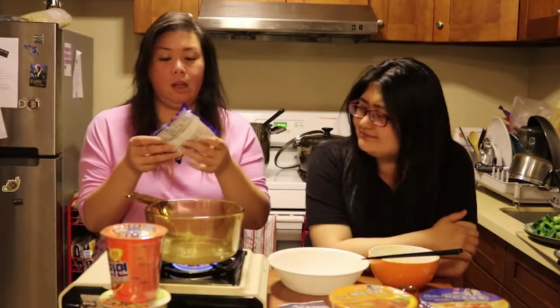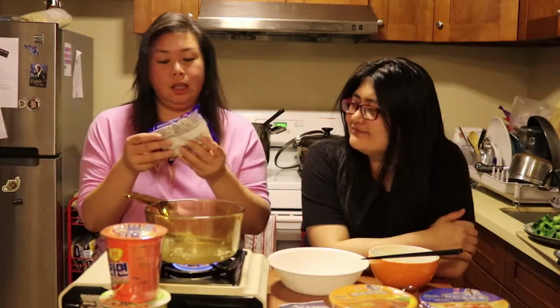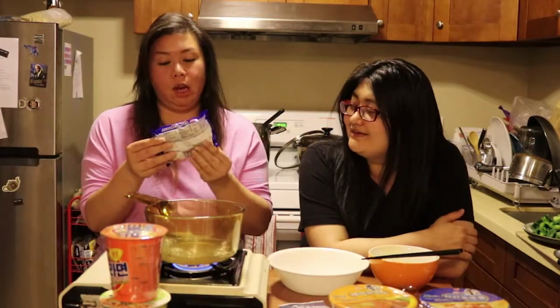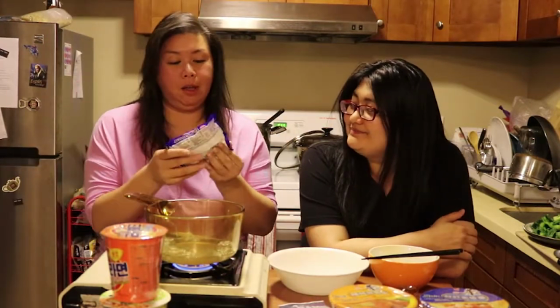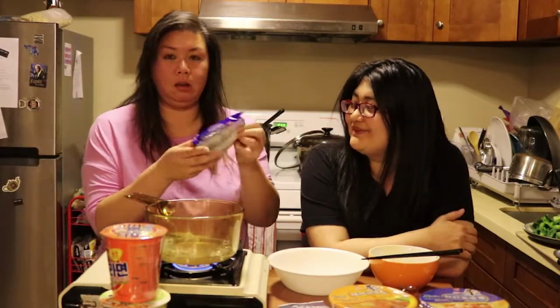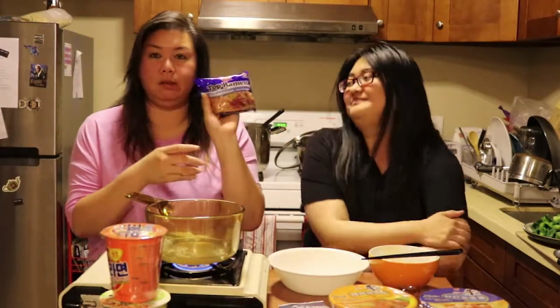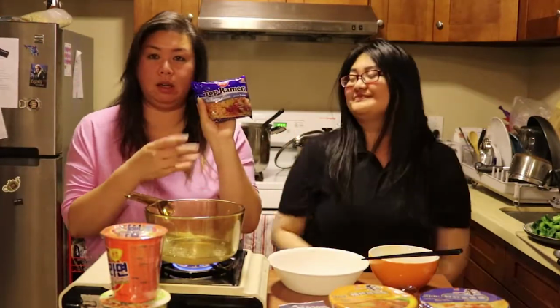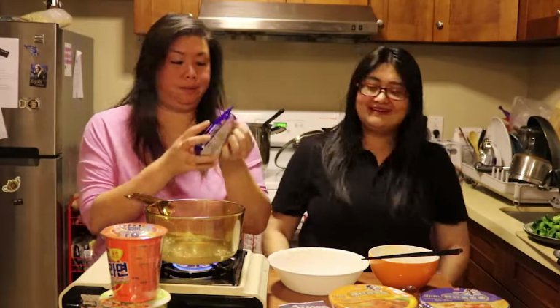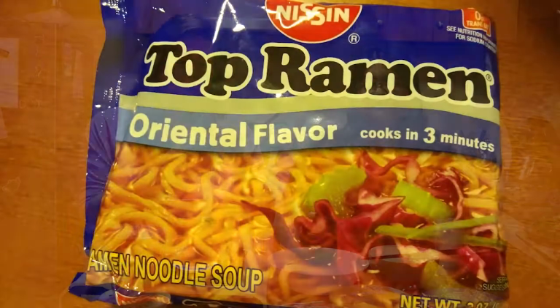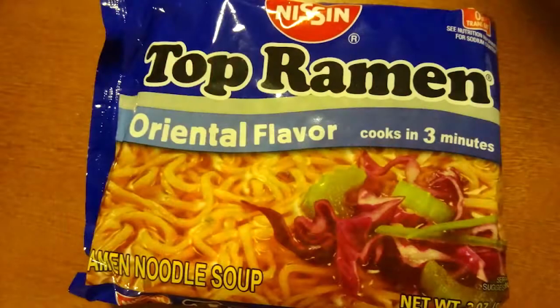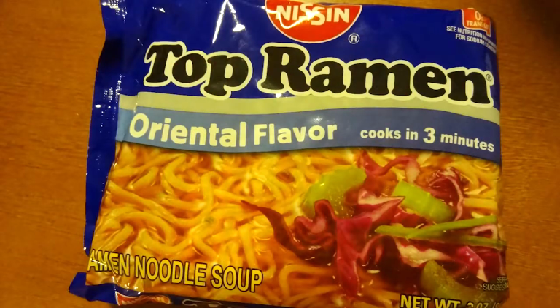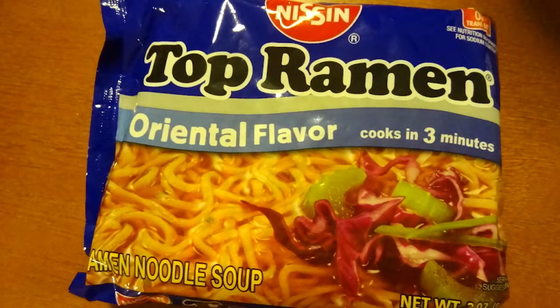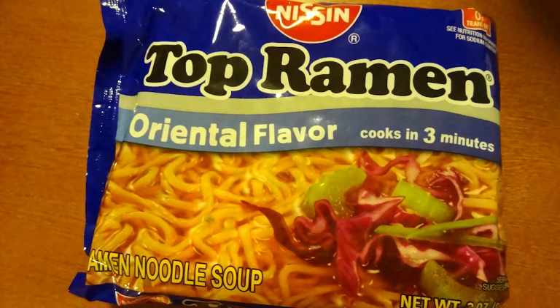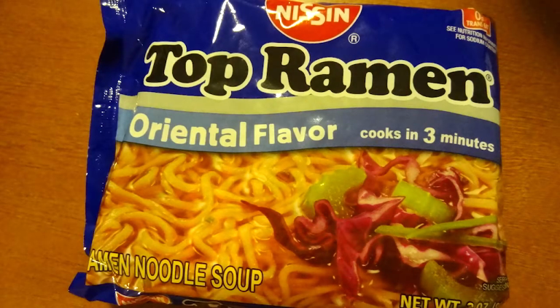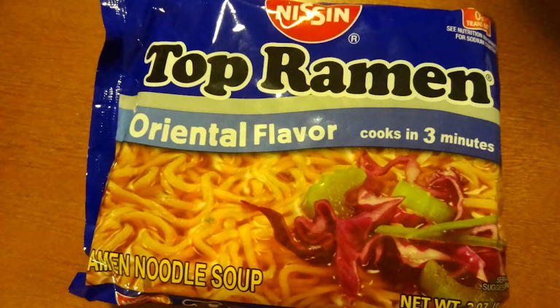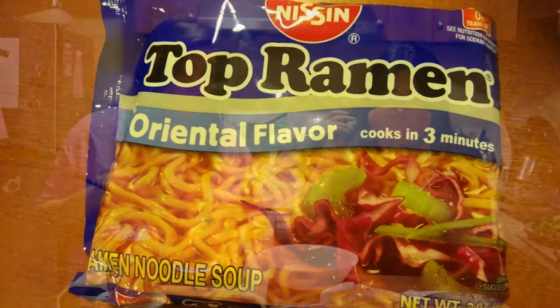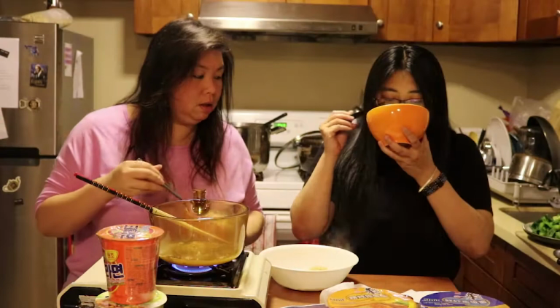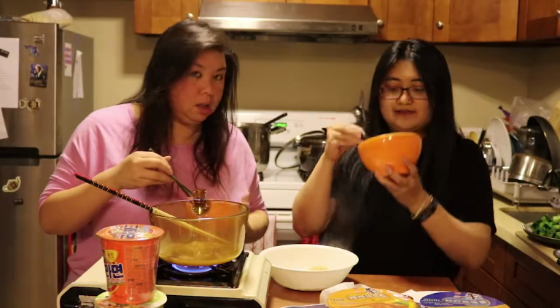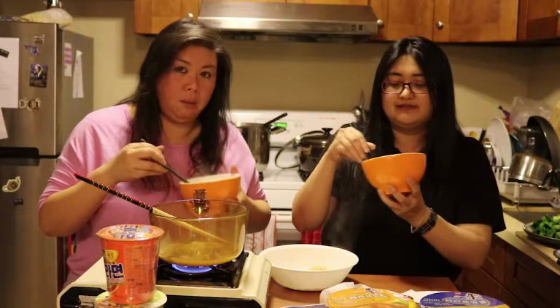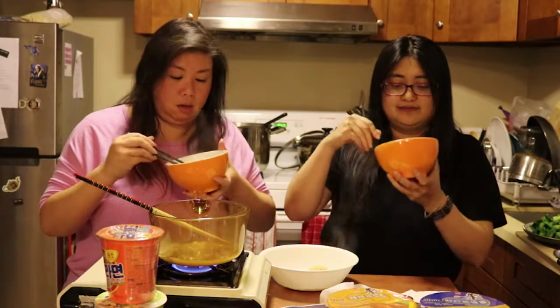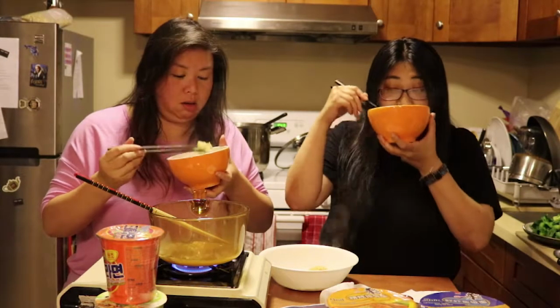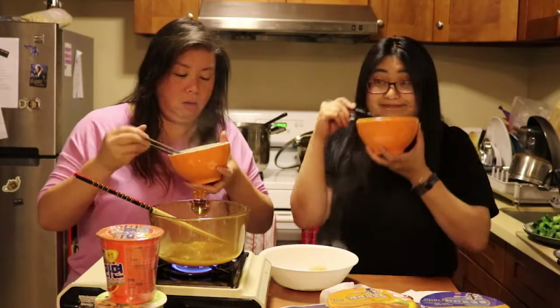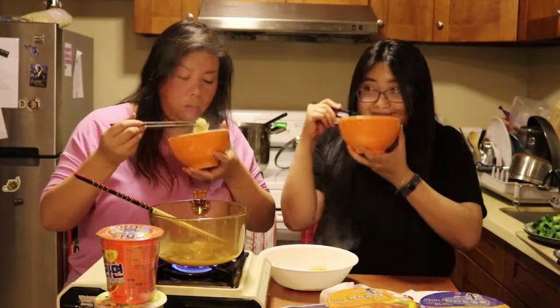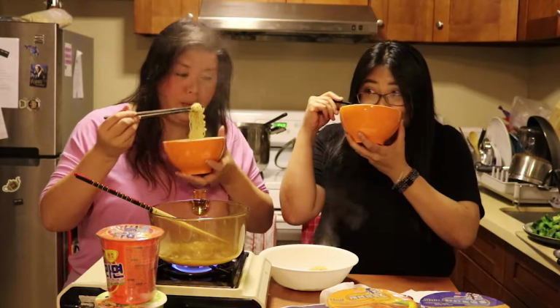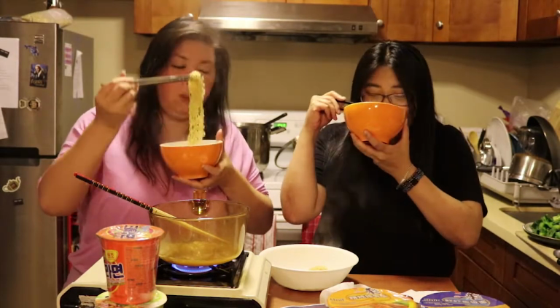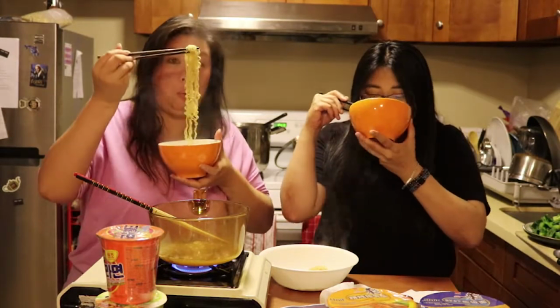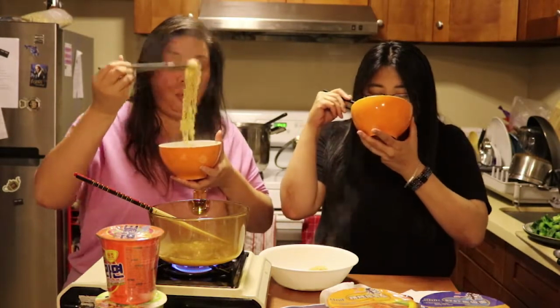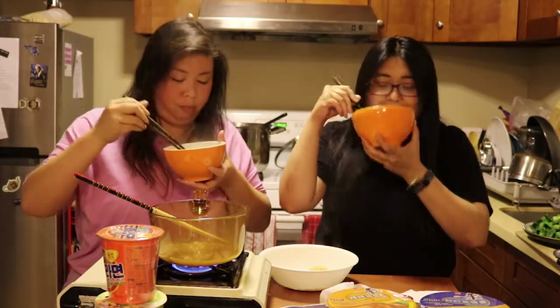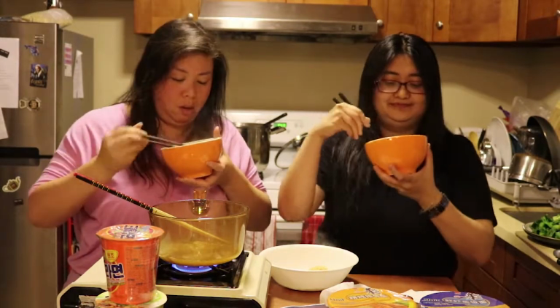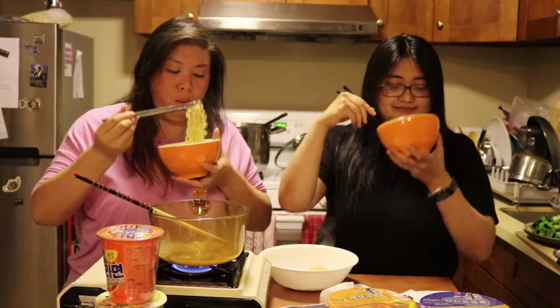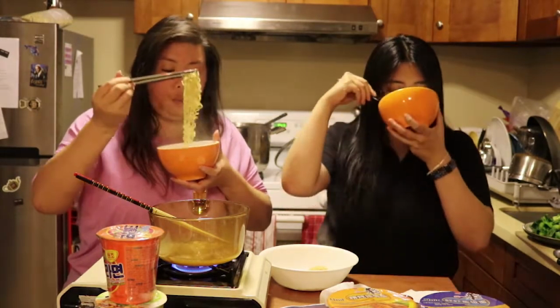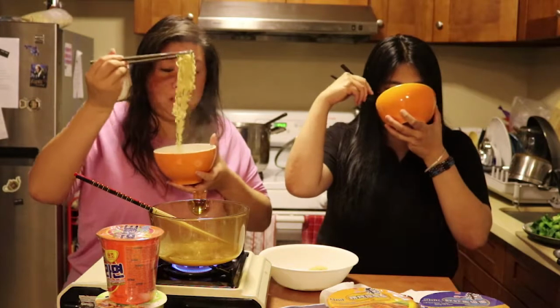Let's do Top Ramen, Oriental flavor. This is Top Ramen, Oriental flavor — whatever that means. Asian.